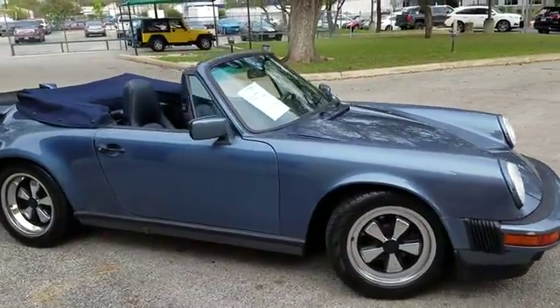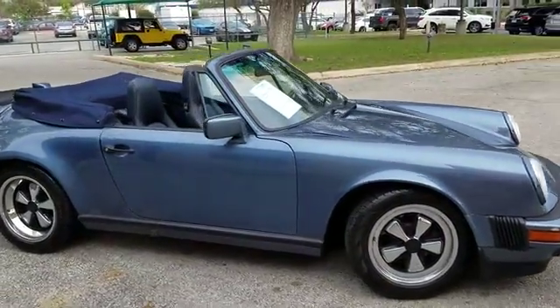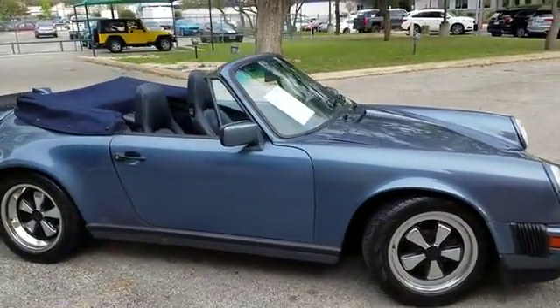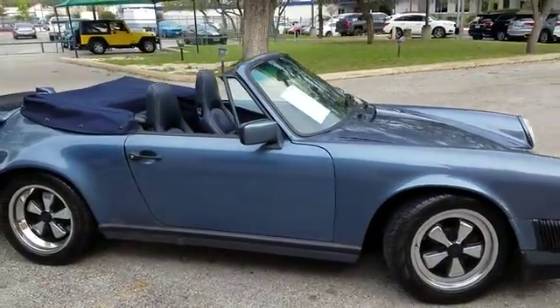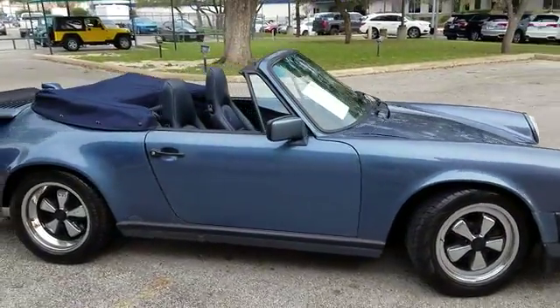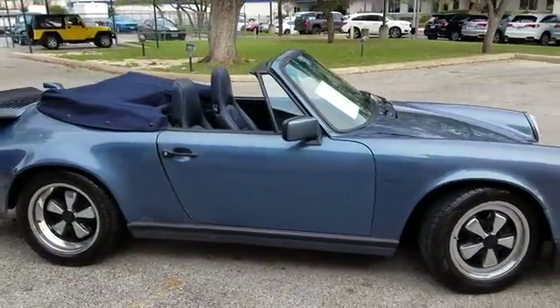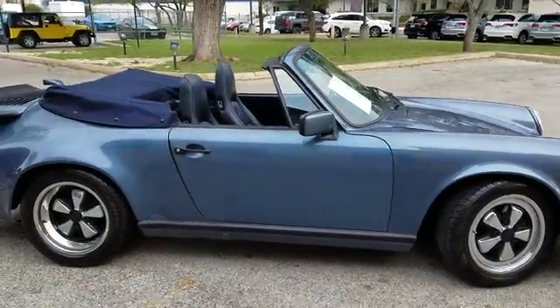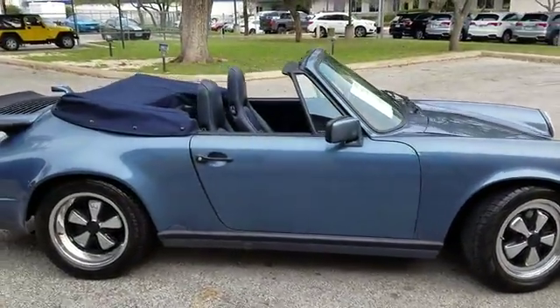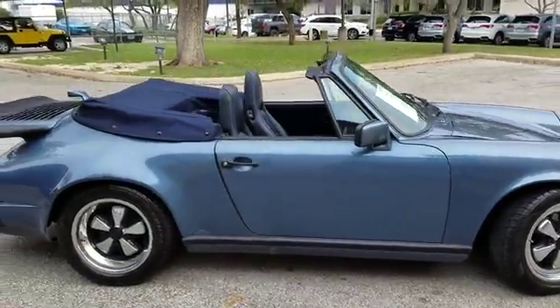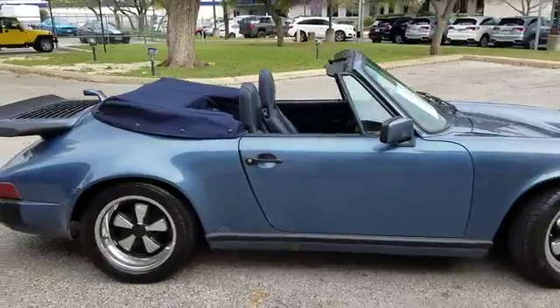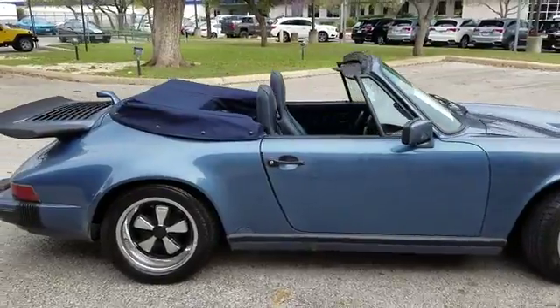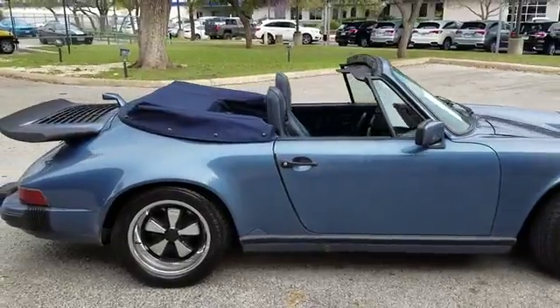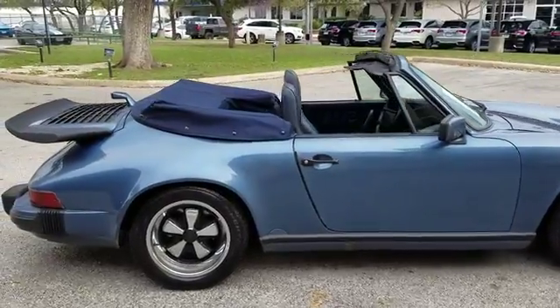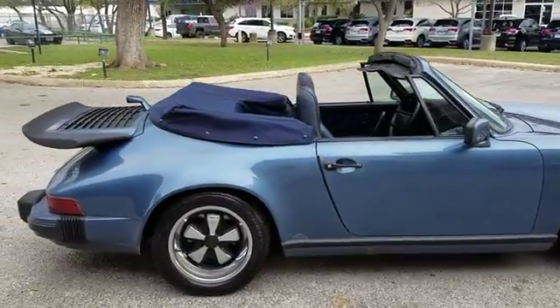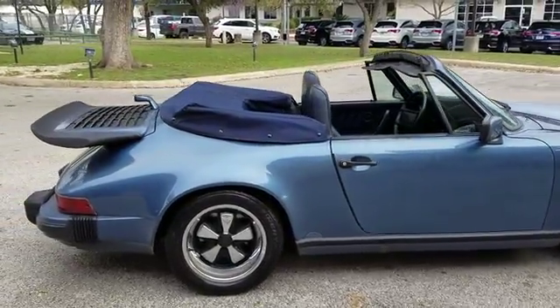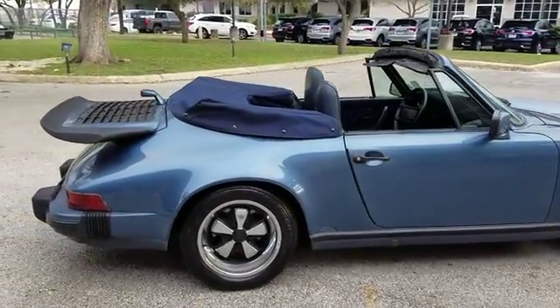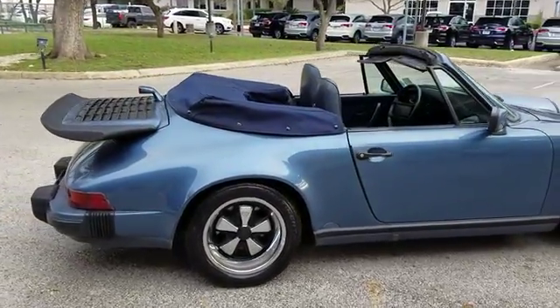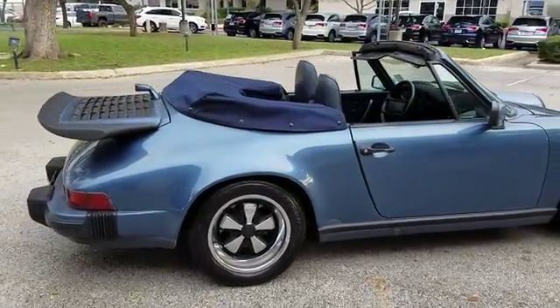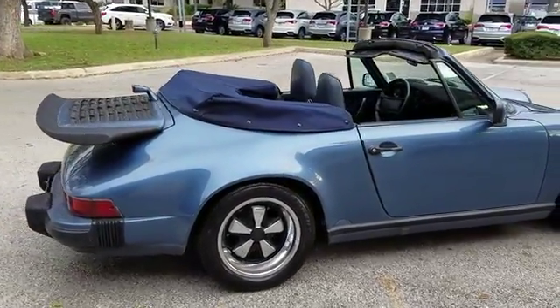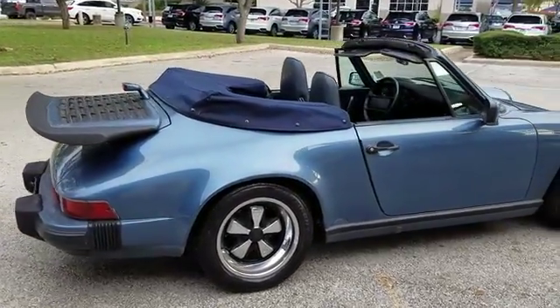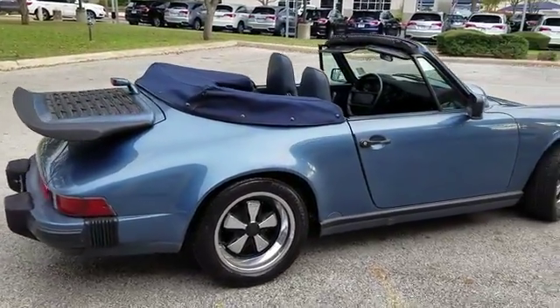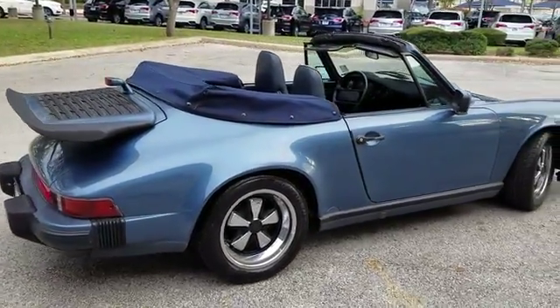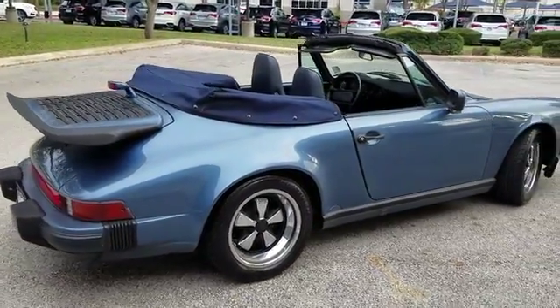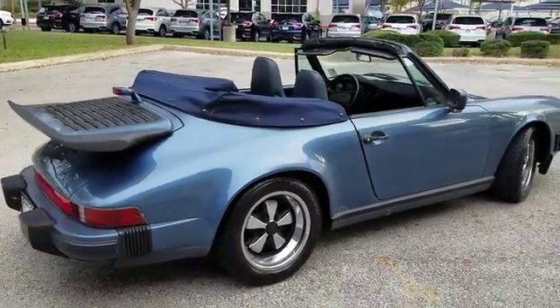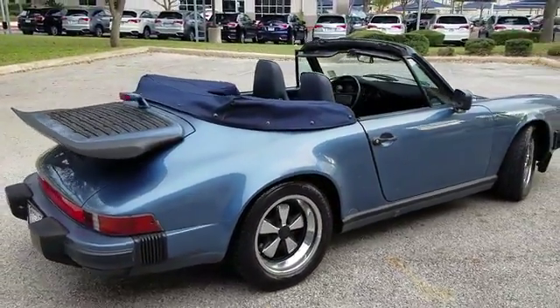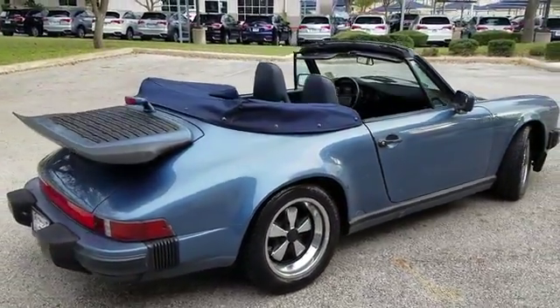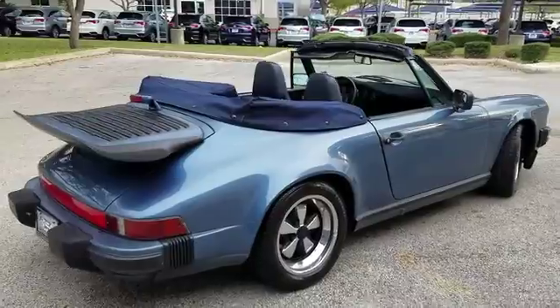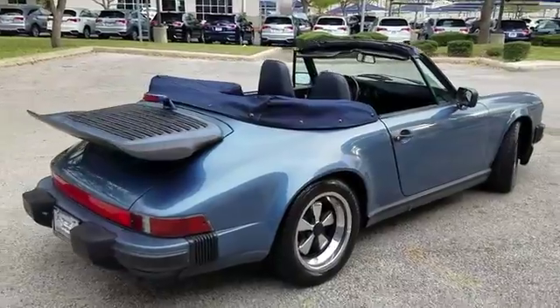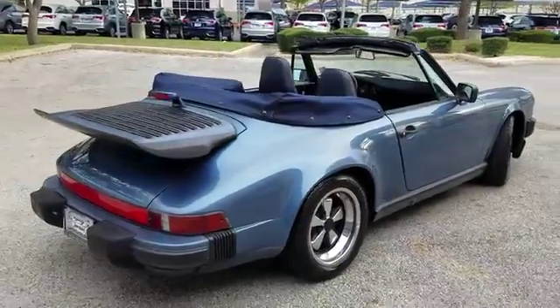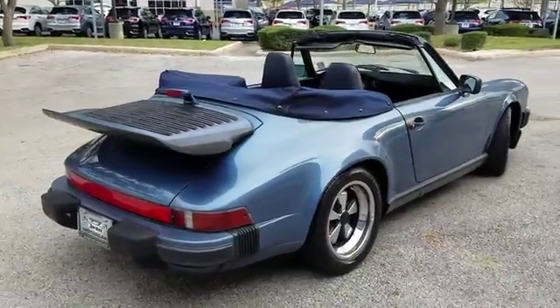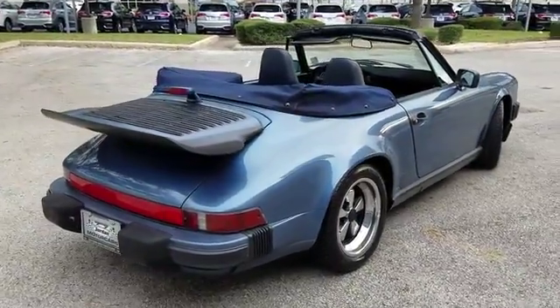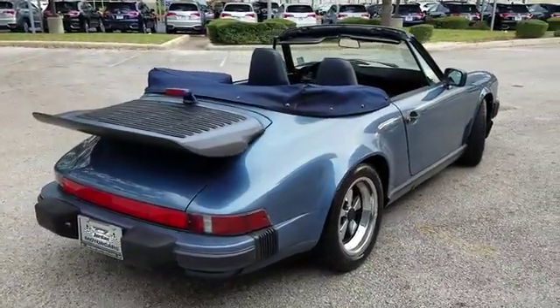213,000 miles. Was traded in next door at the Acura dealership. We bid the car for them and got it.